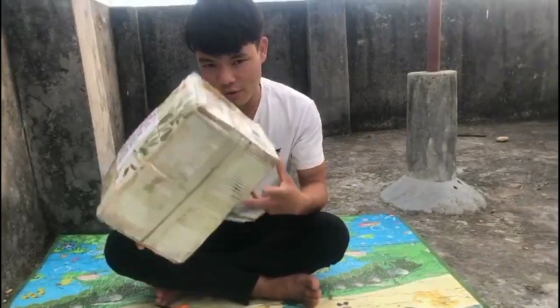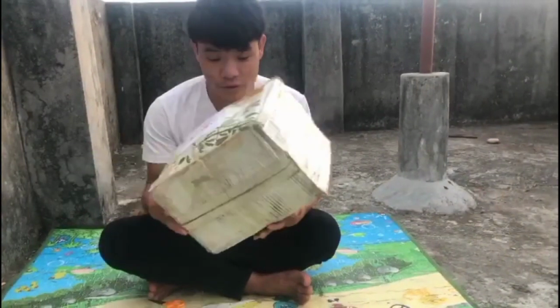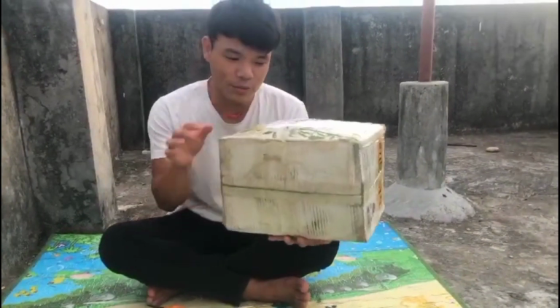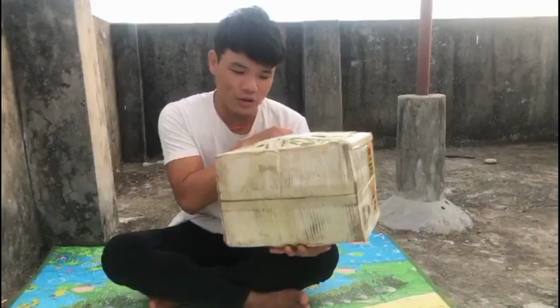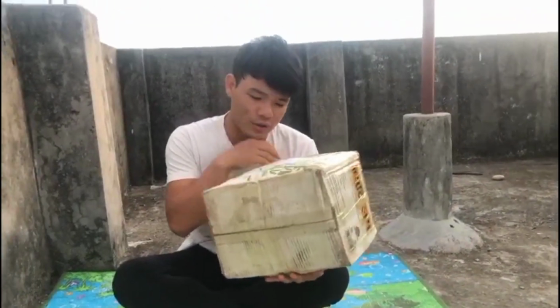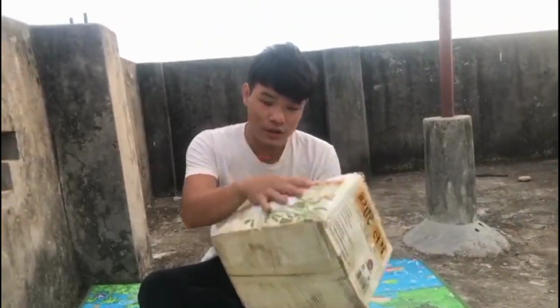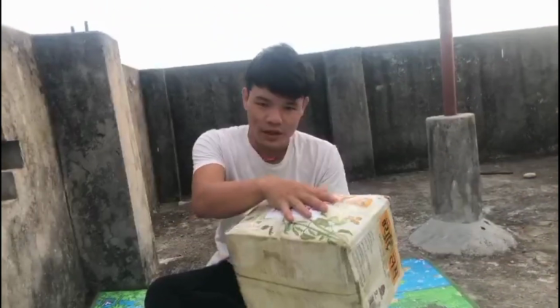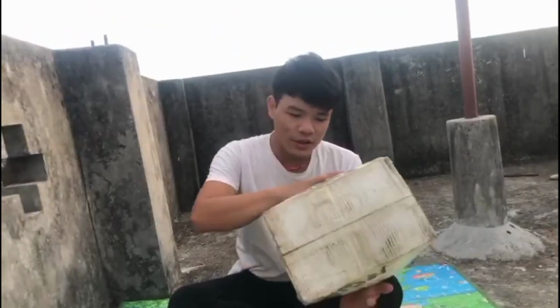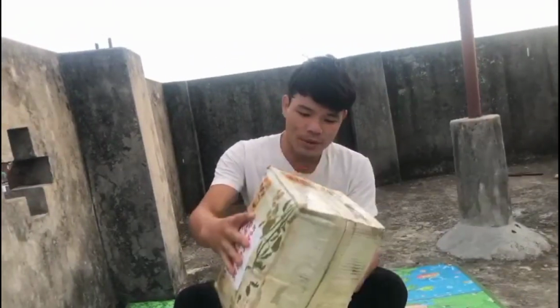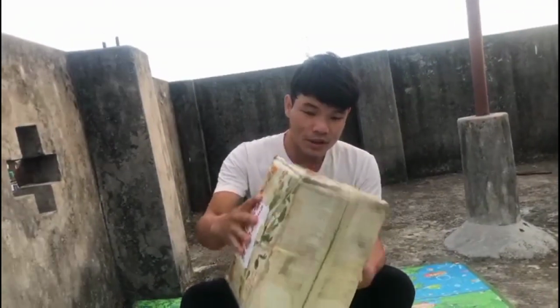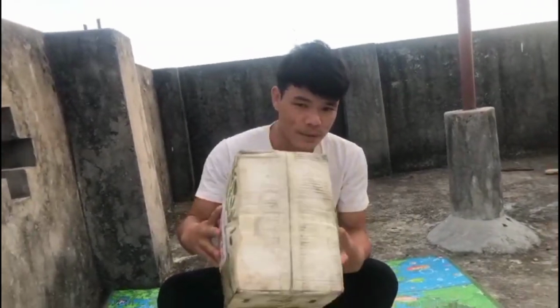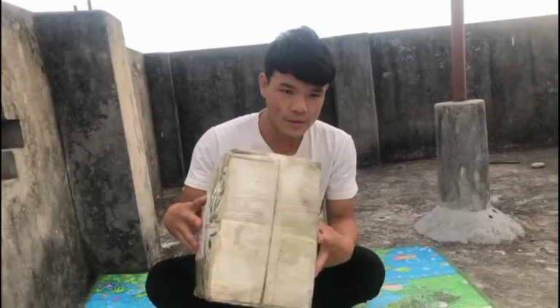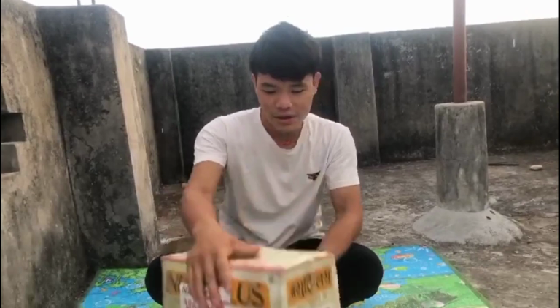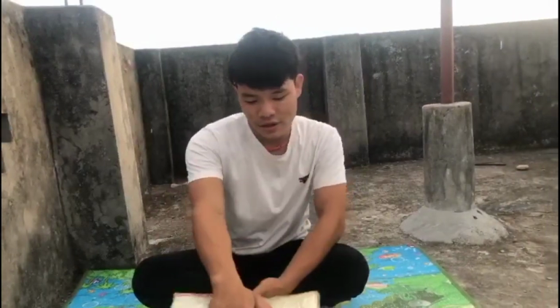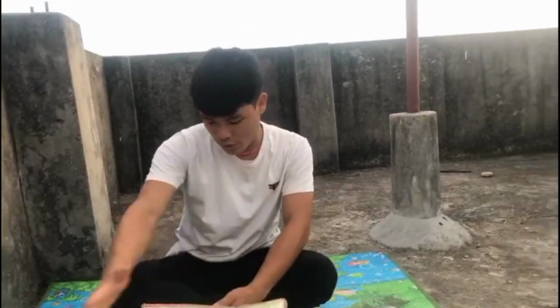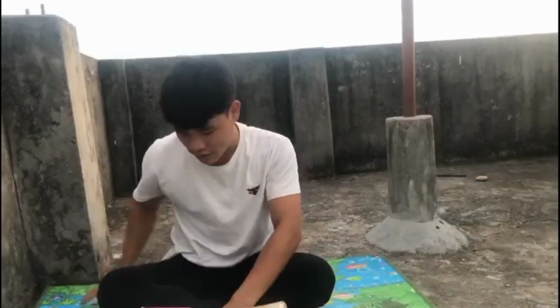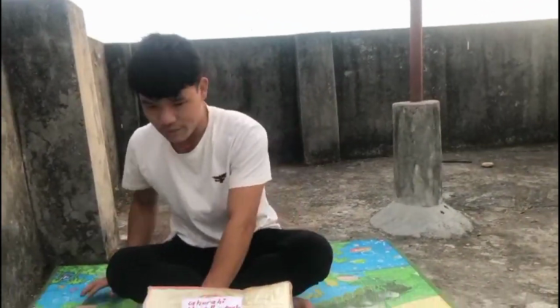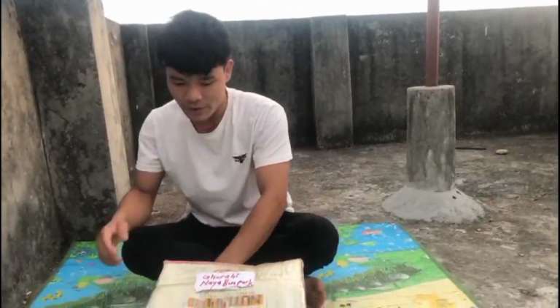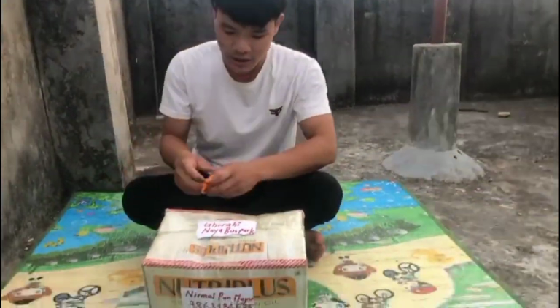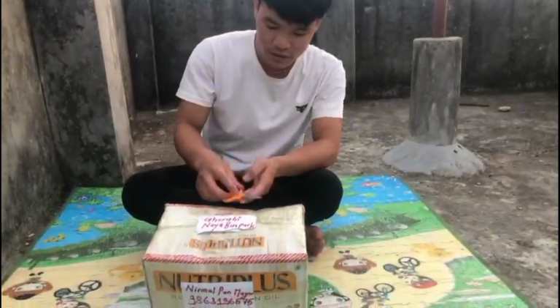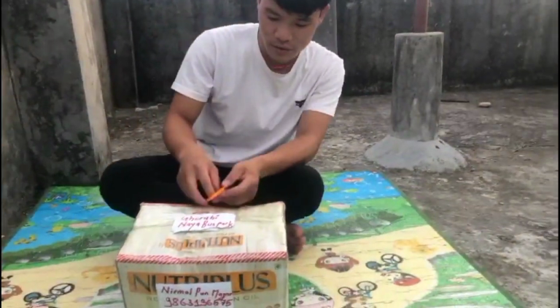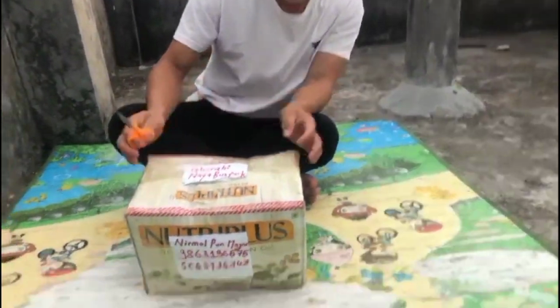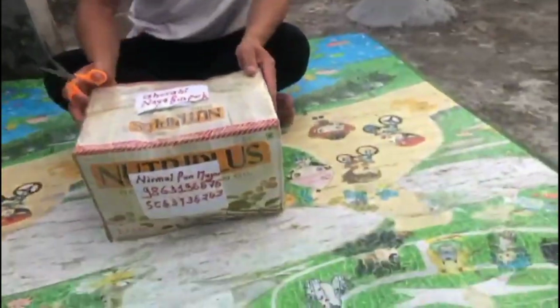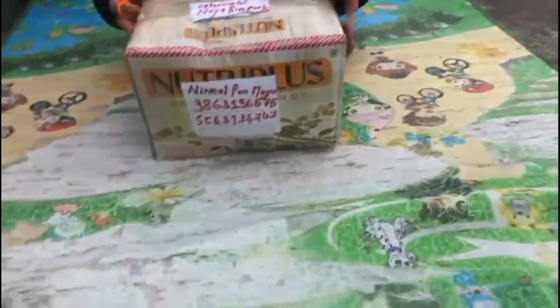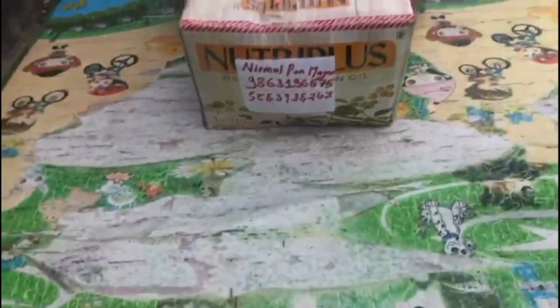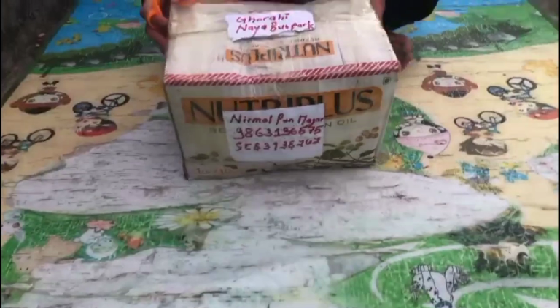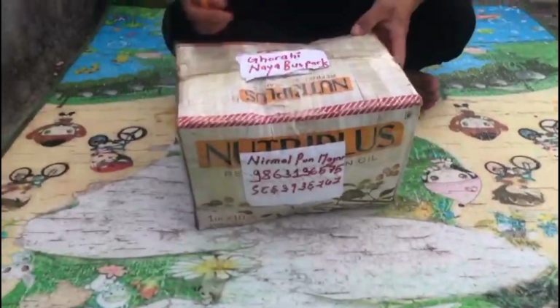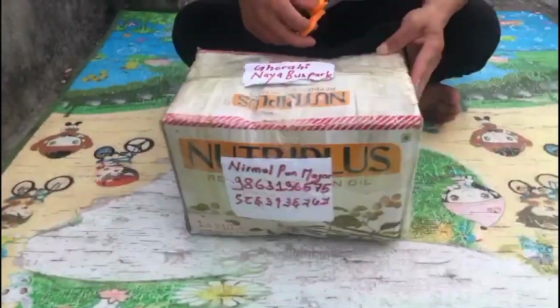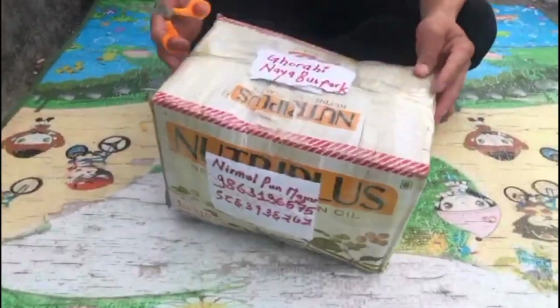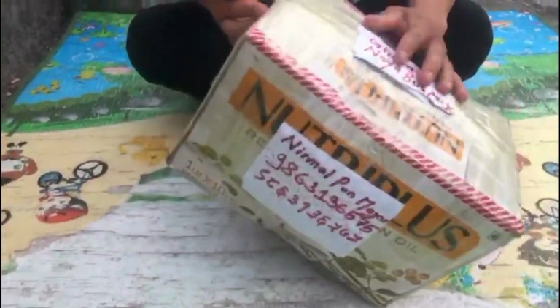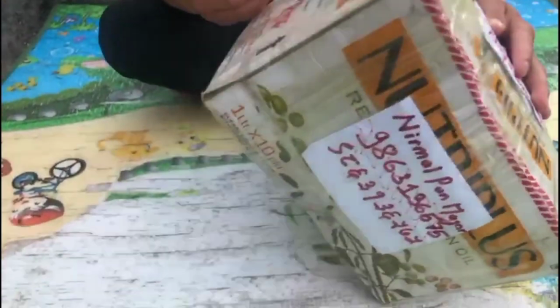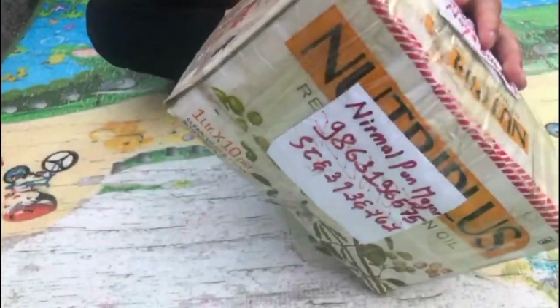I'm going to get the delivery. I'm going to open it, get the camera on, open it and read it, open it down.